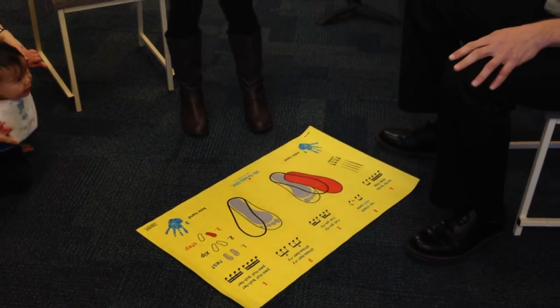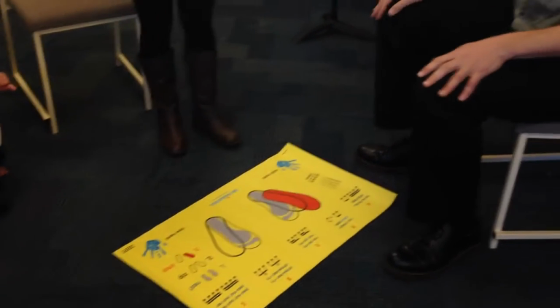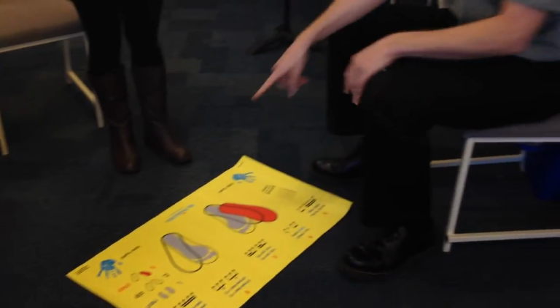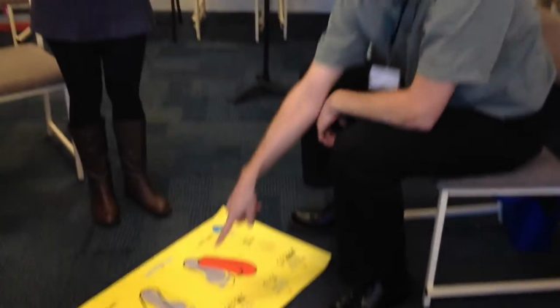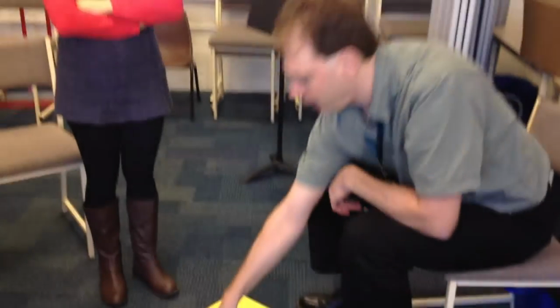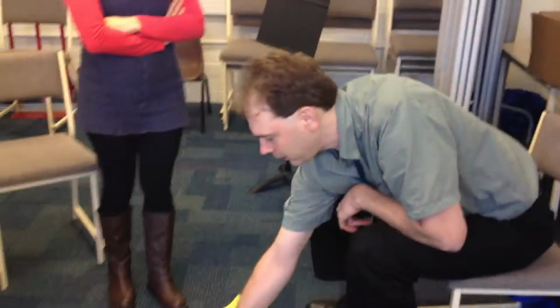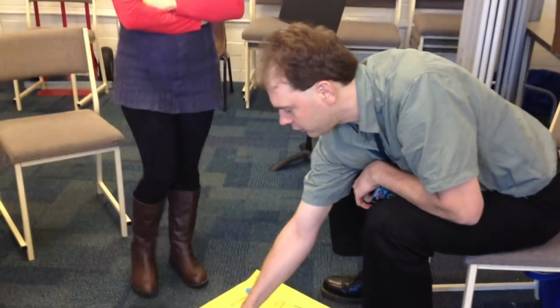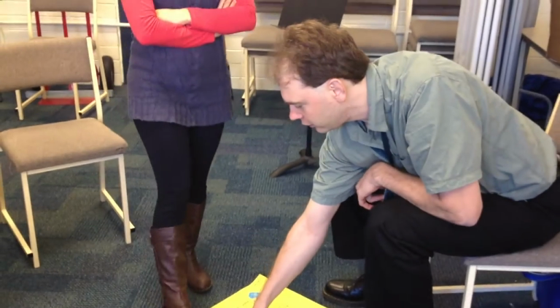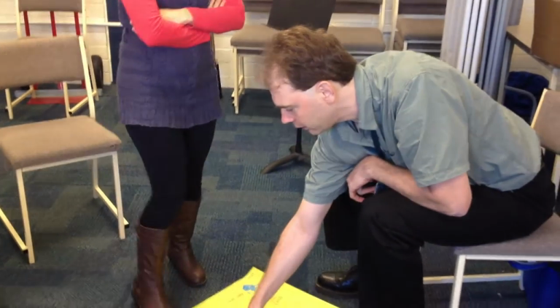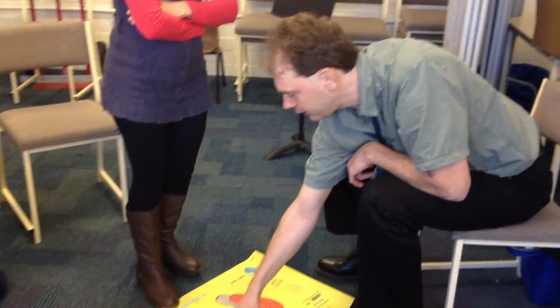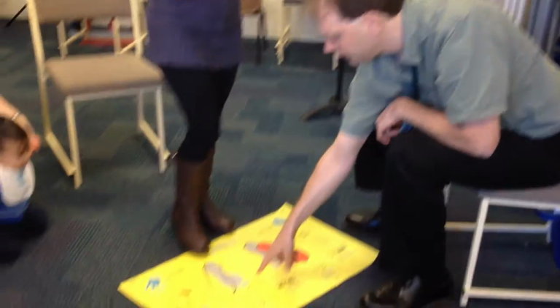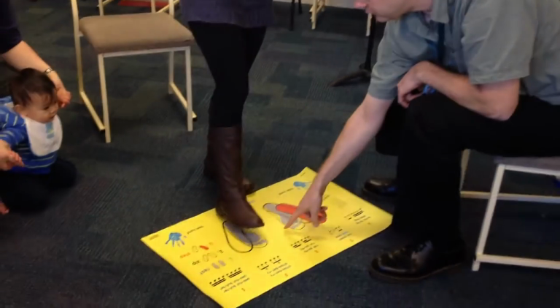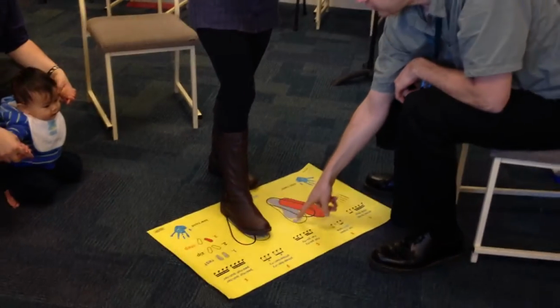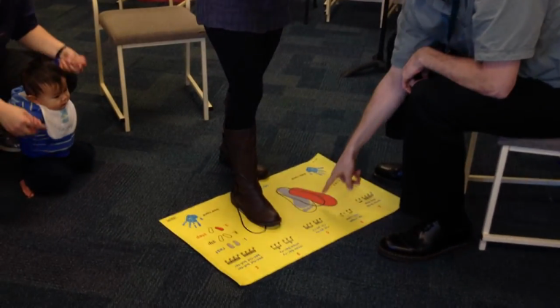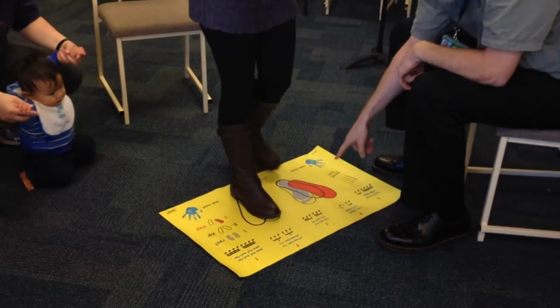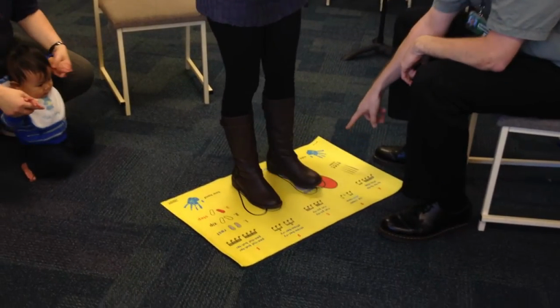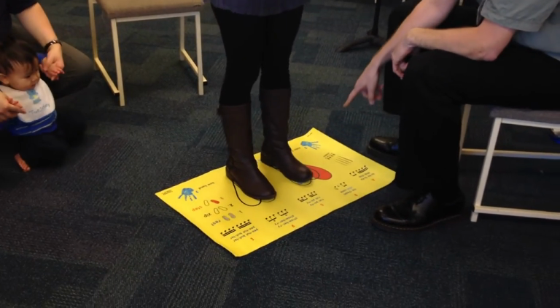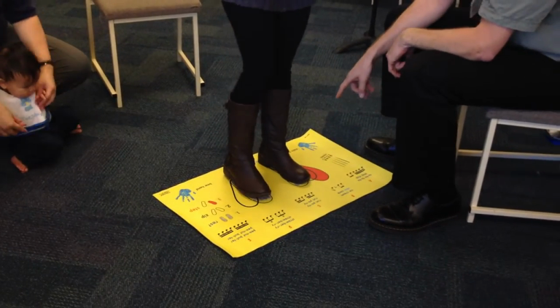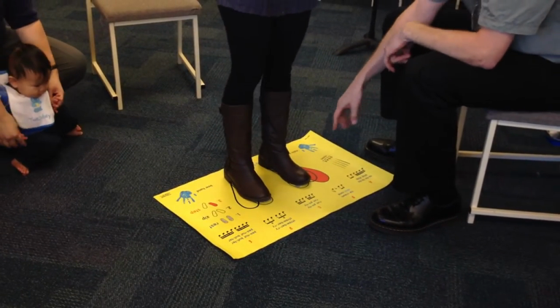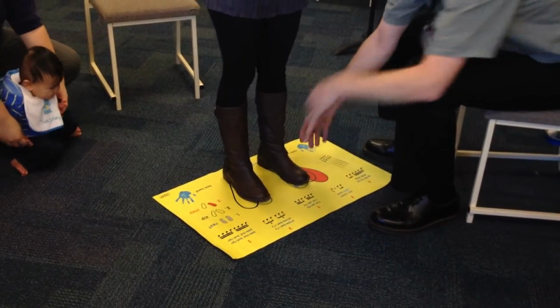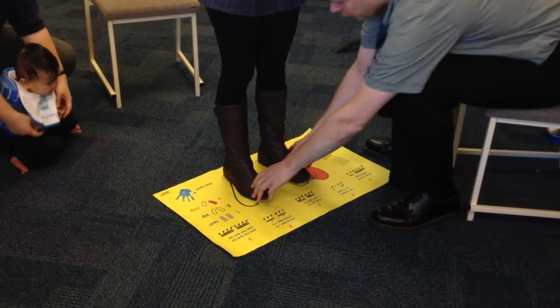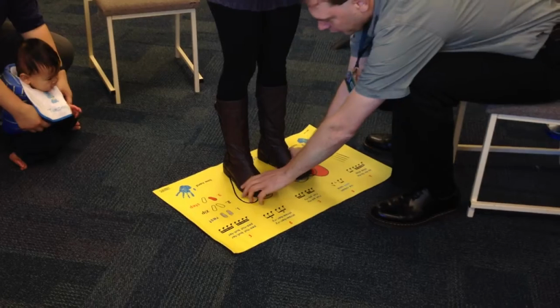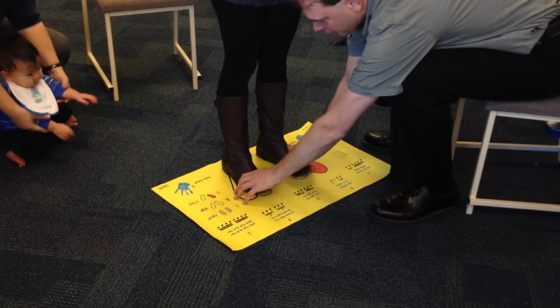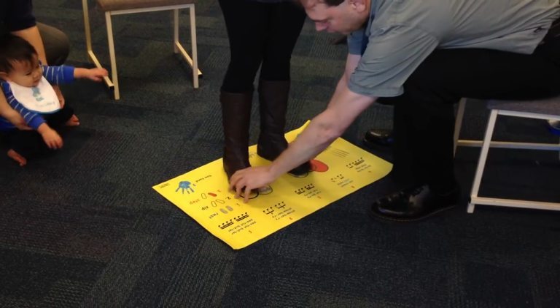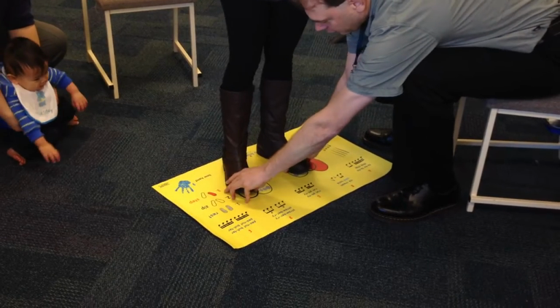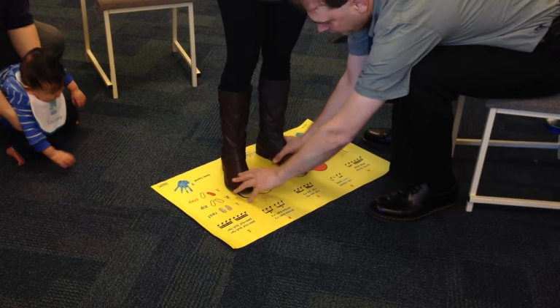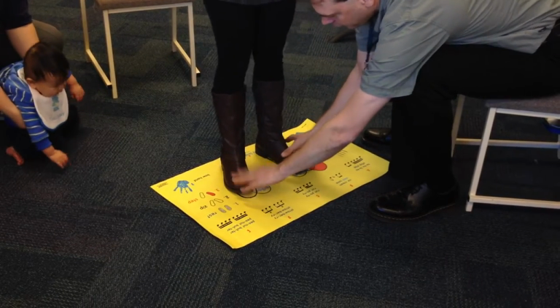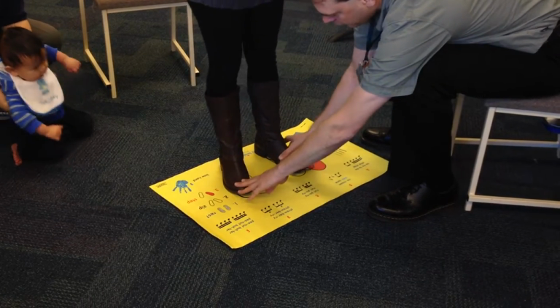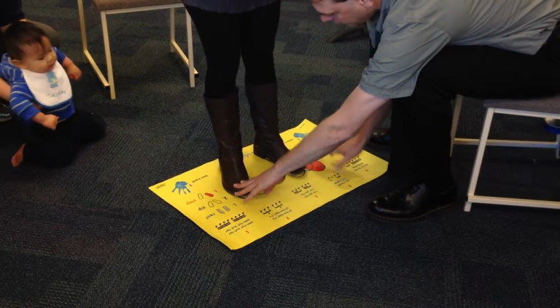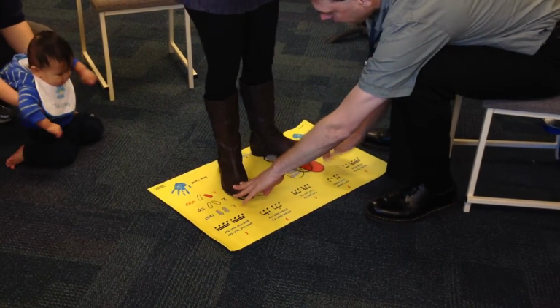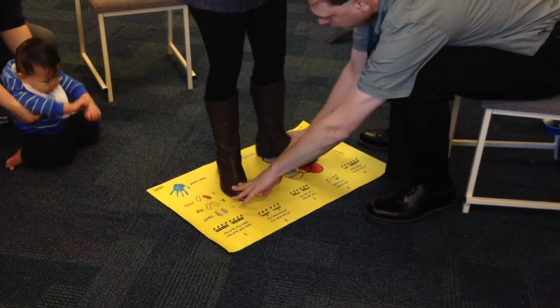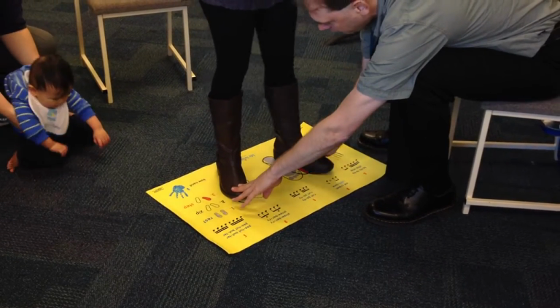So if you step up onto the middle one, we're going to do this next turn, but you're going to do that and then step out onto the red one.